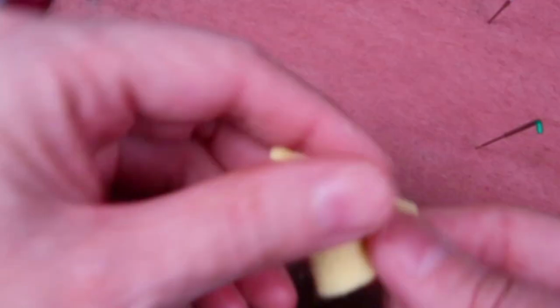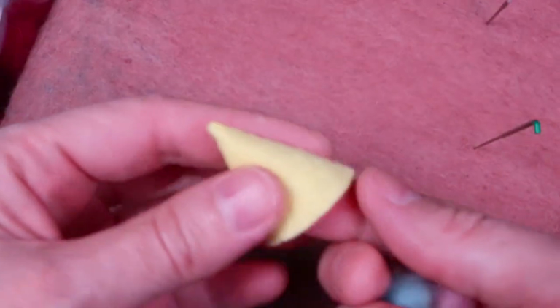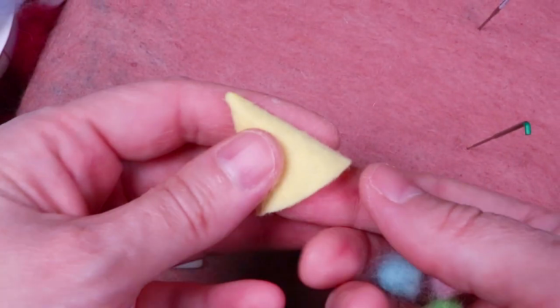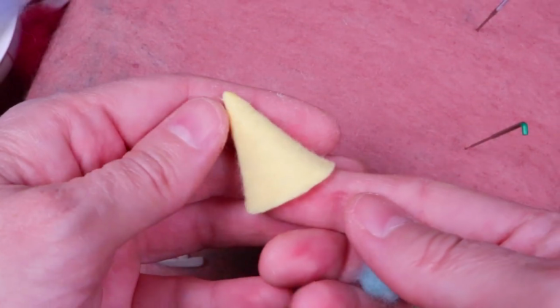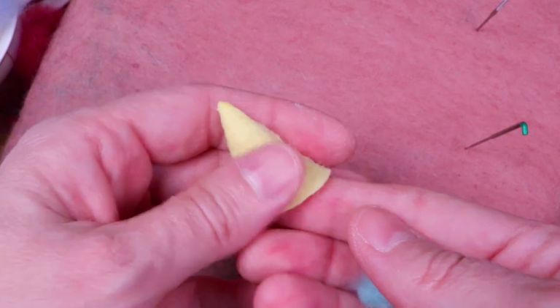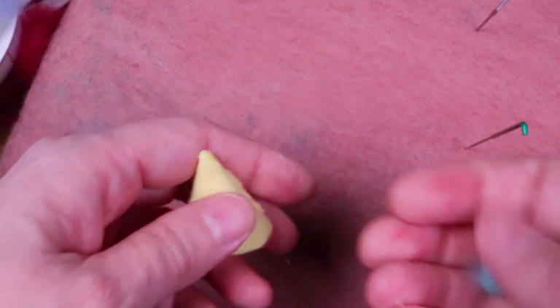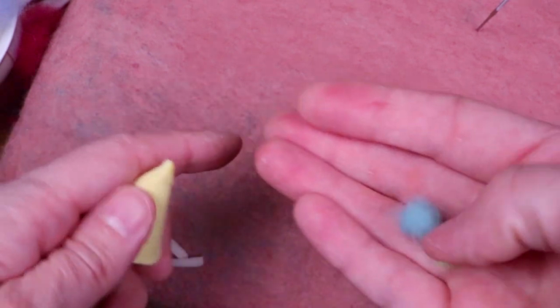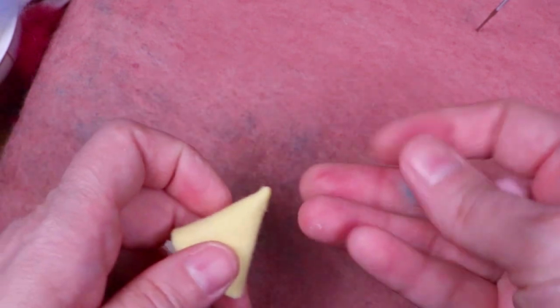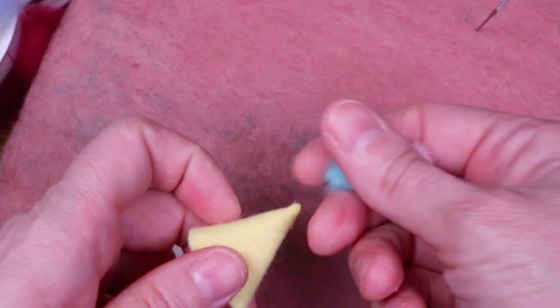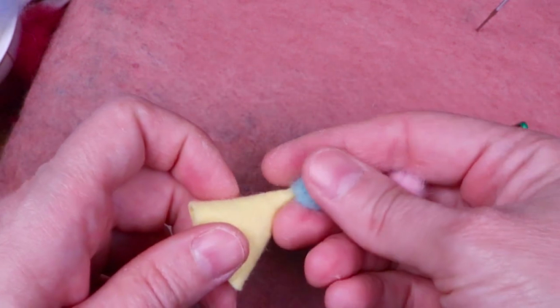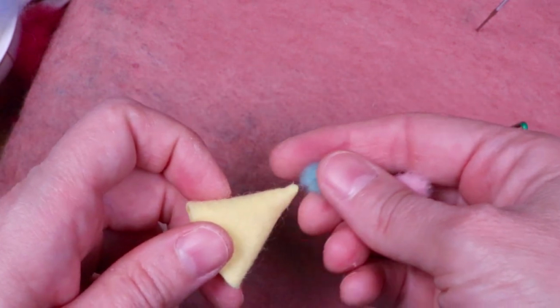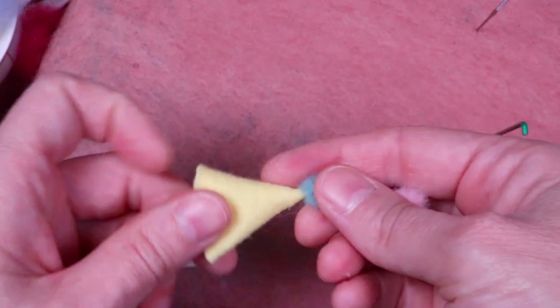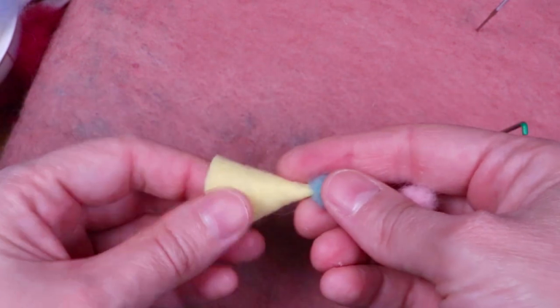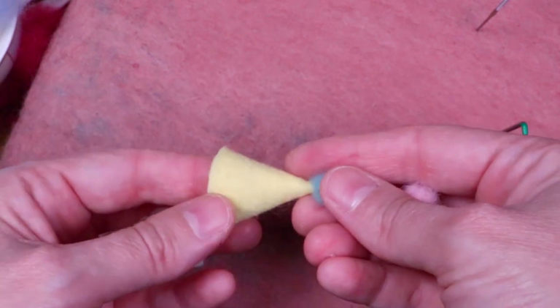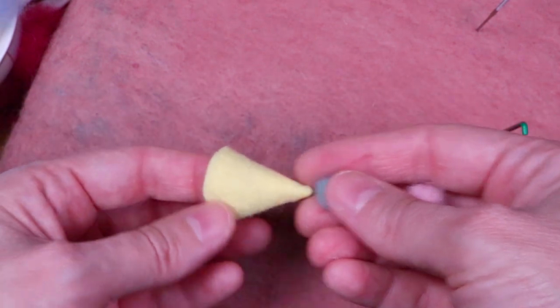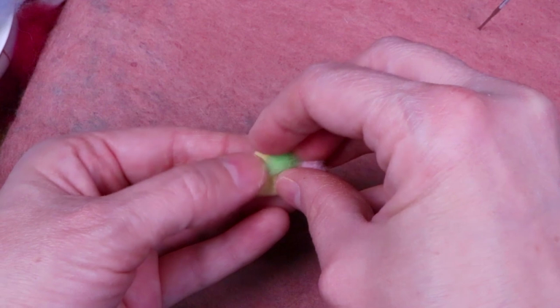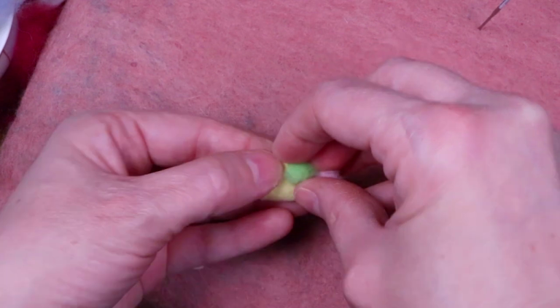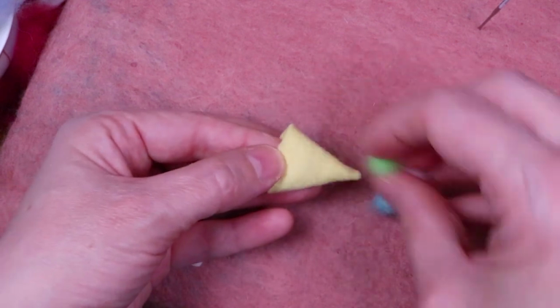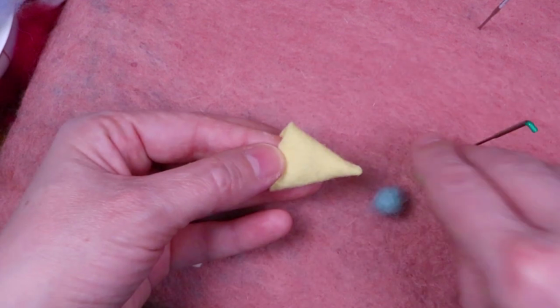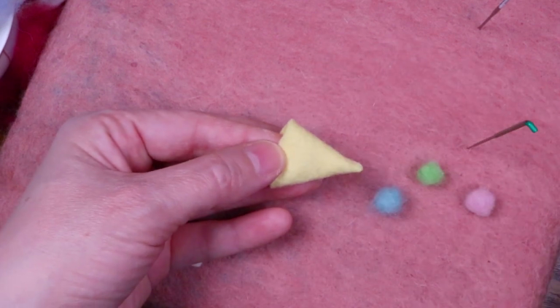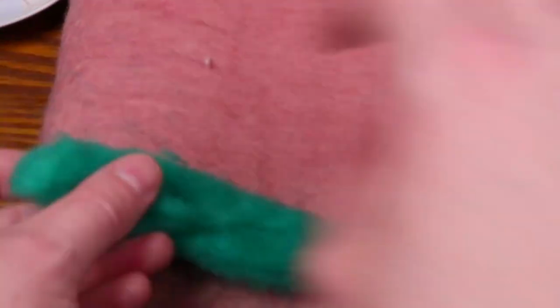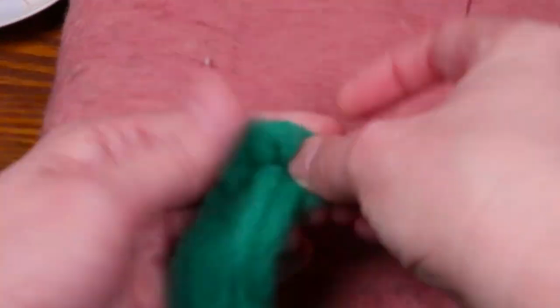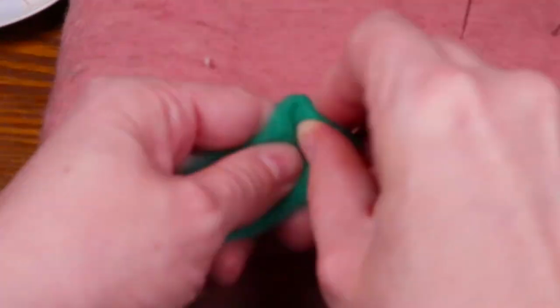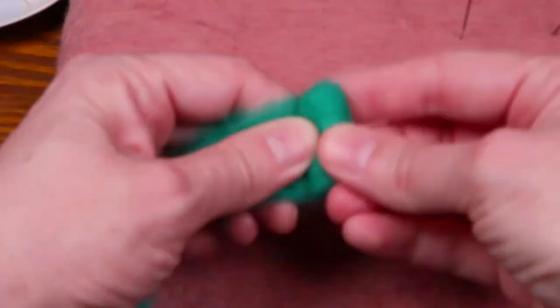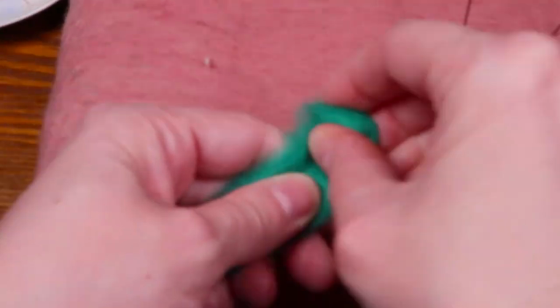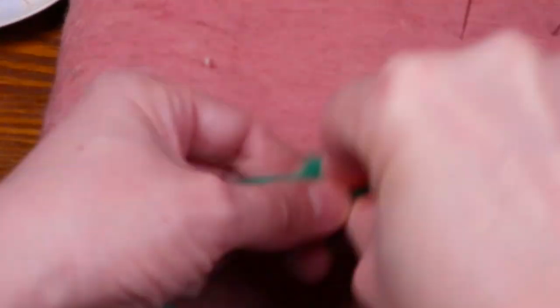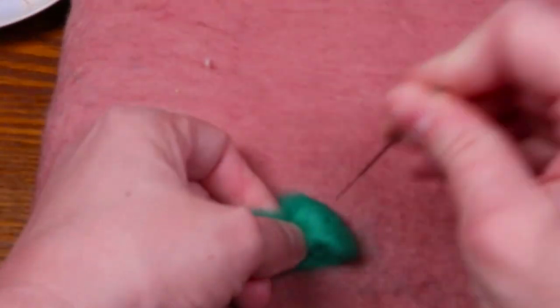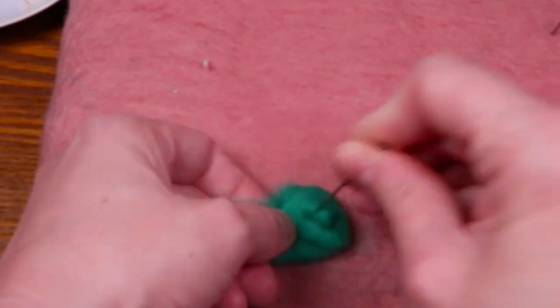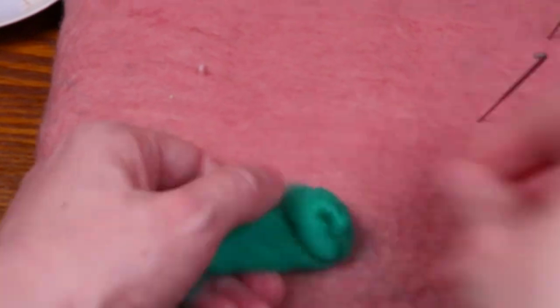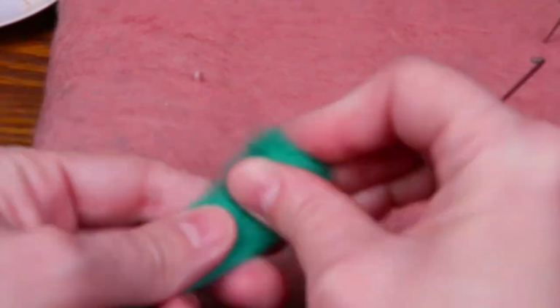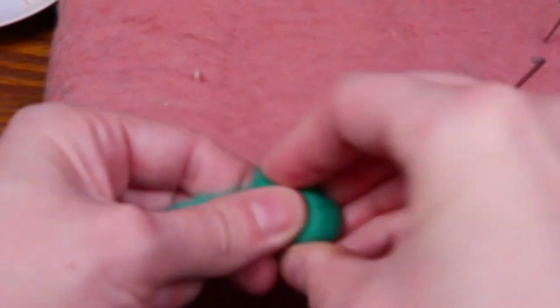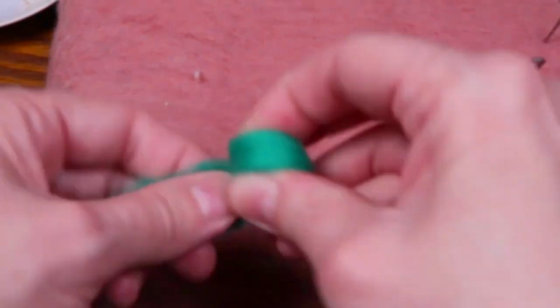I also made a little cone hat out of felt for him and added three needle felted puff balls to it. For the ball that balances on his nose, I used a beautiful deep aqua green wool.